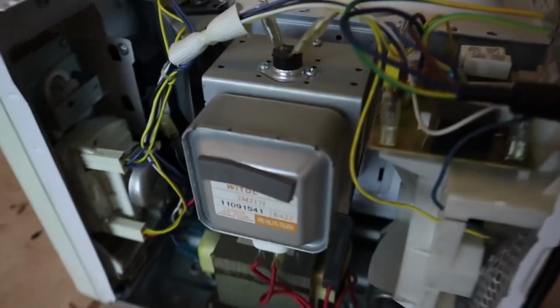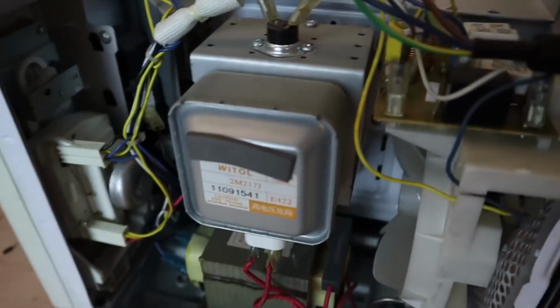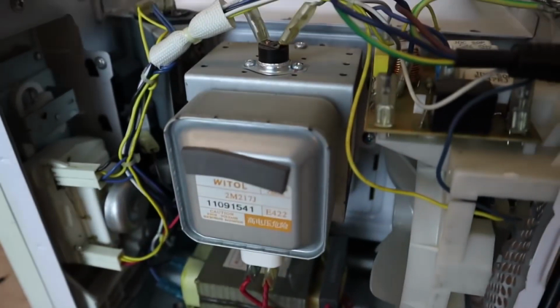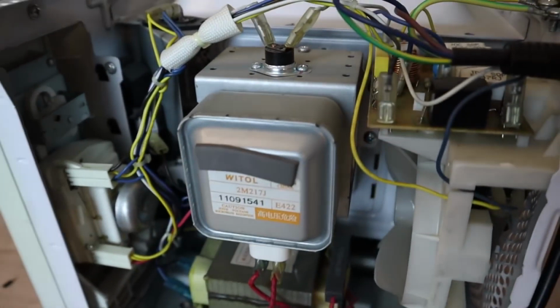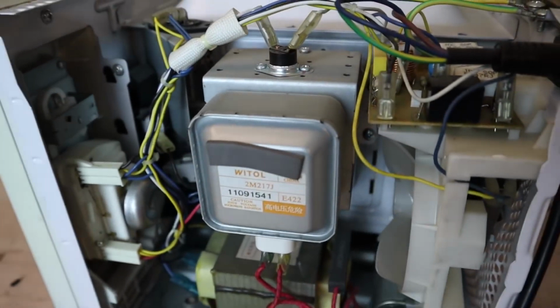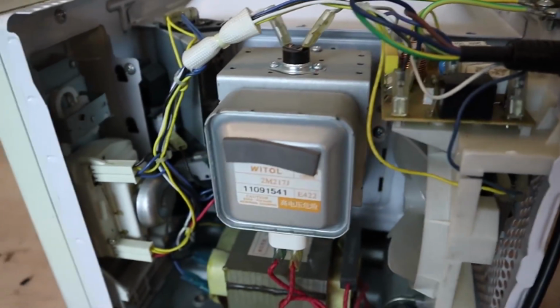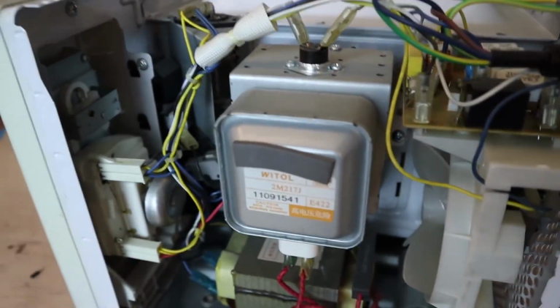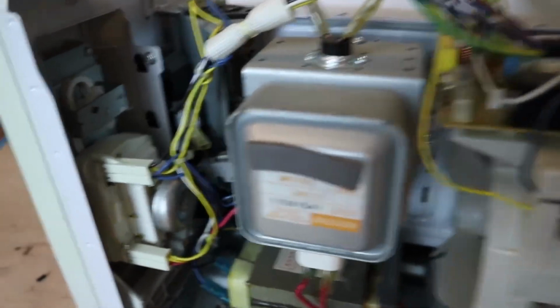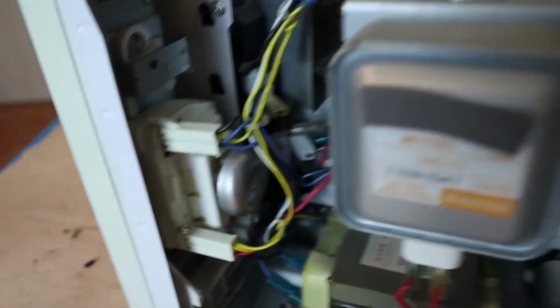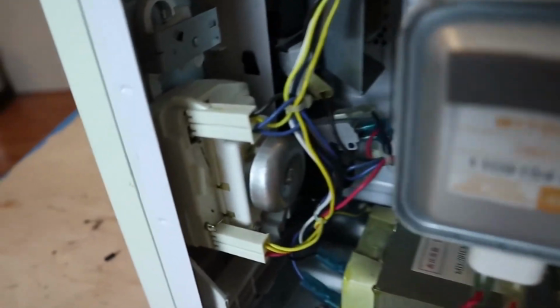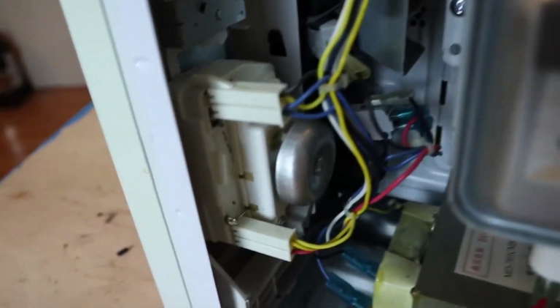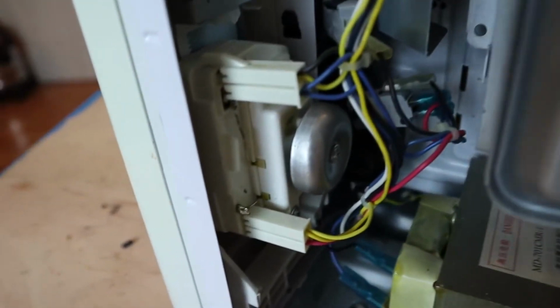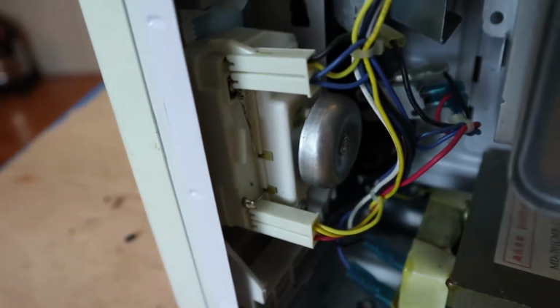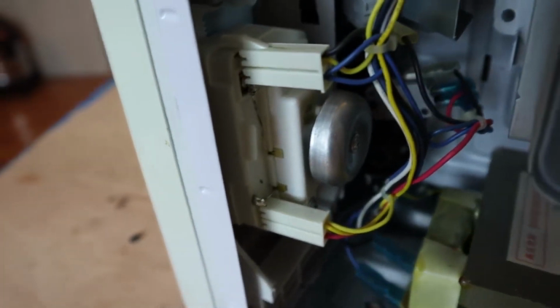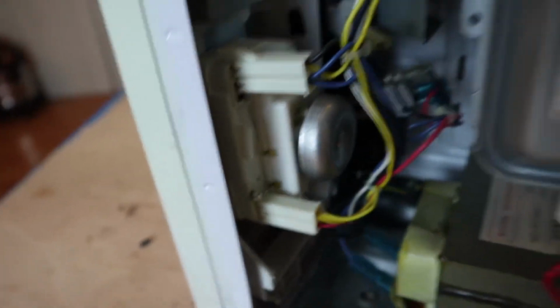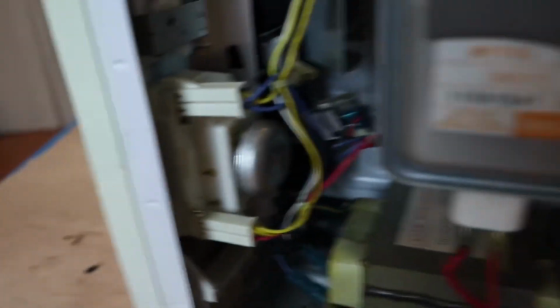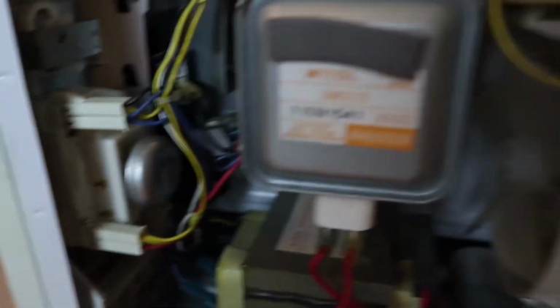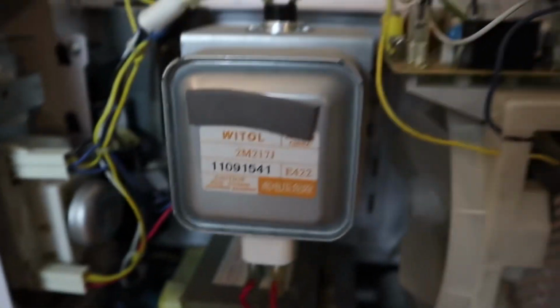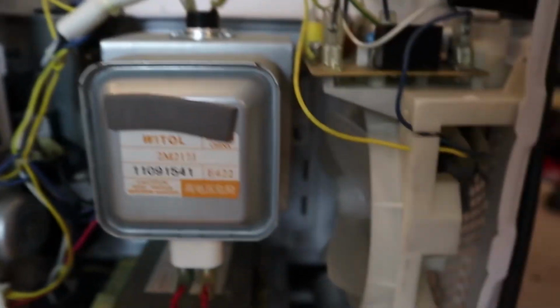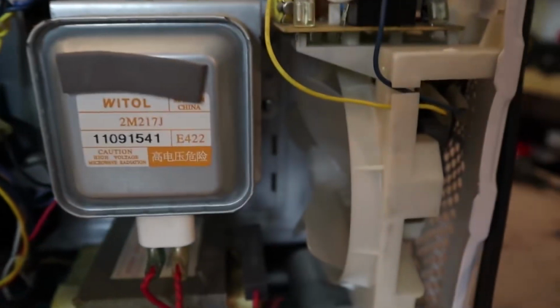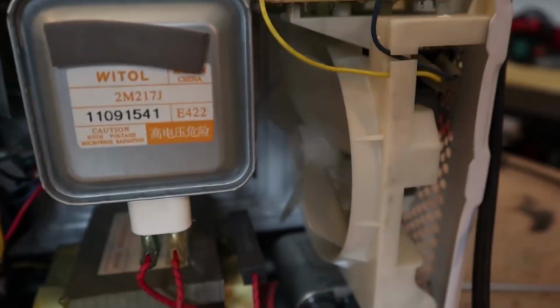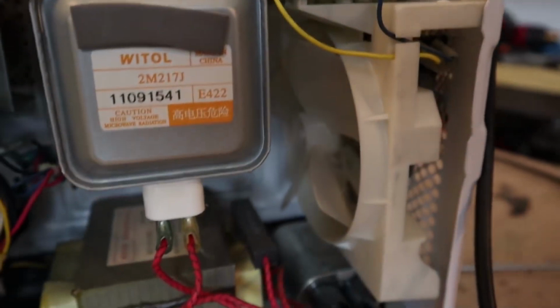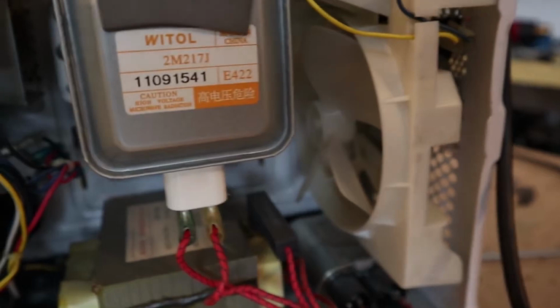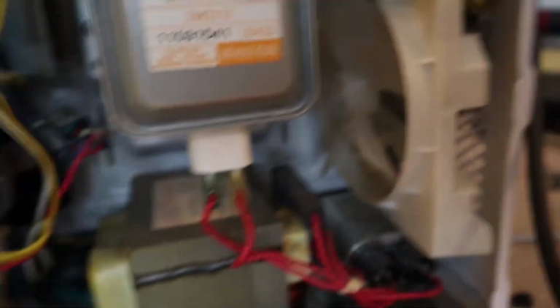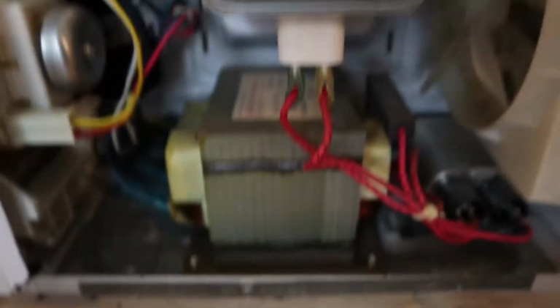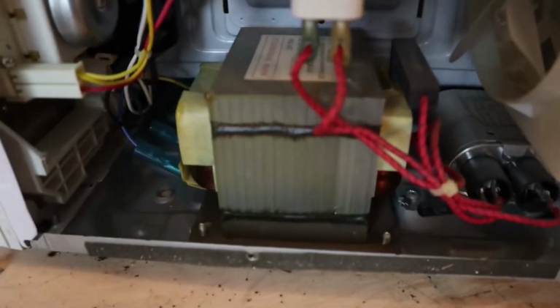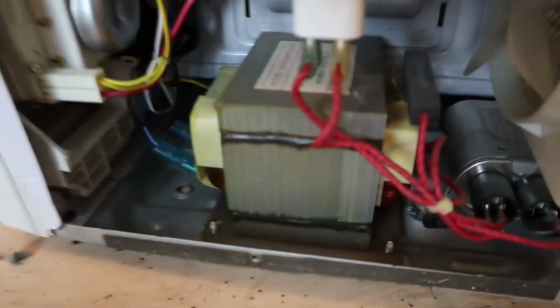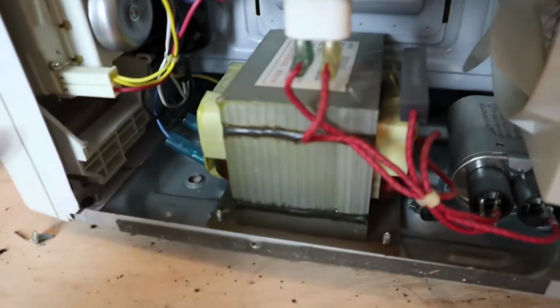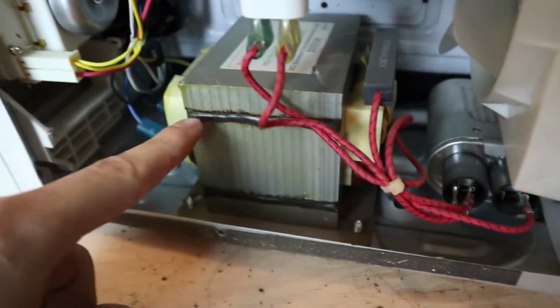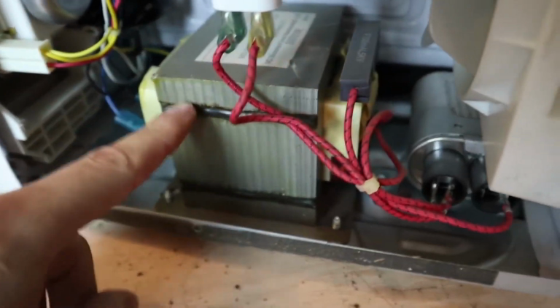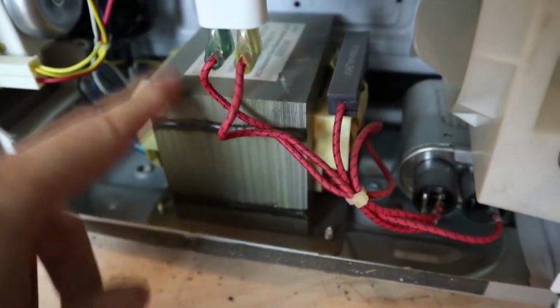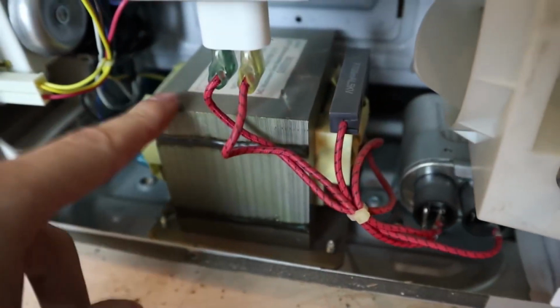Once disassembled, we'll see many parts that we can recycle or use, like the knob controllers. The key components we'll use are the magnetron, a powerful 220-volt fan, and the transformer.